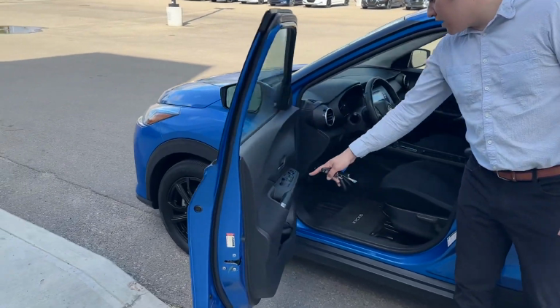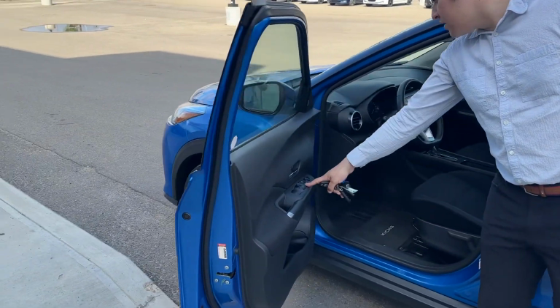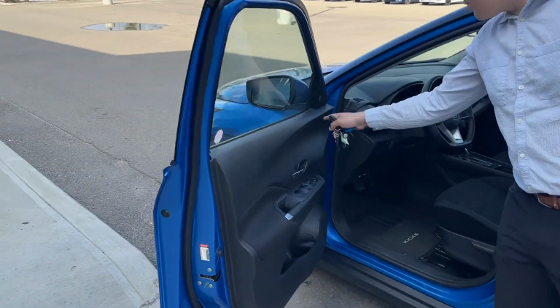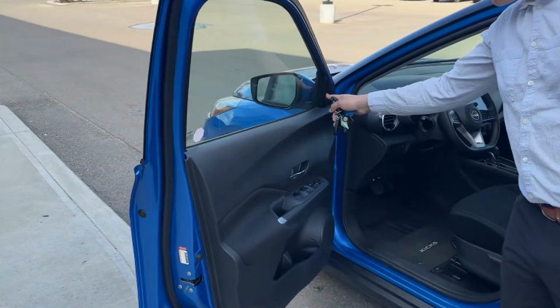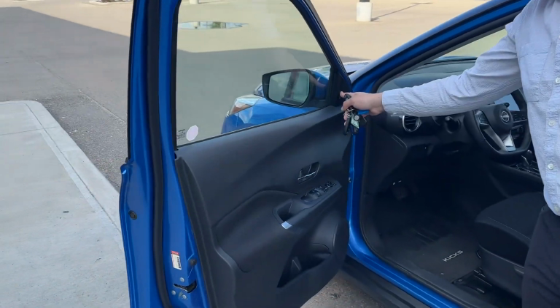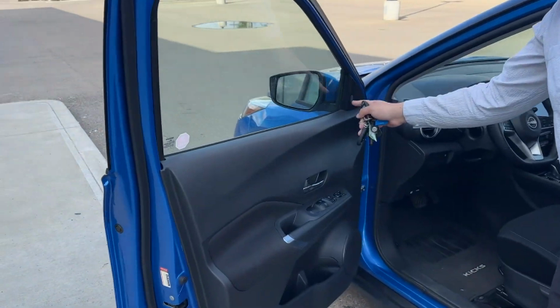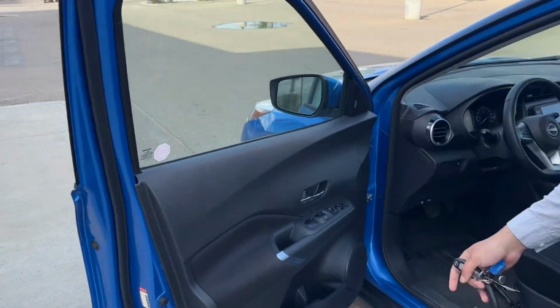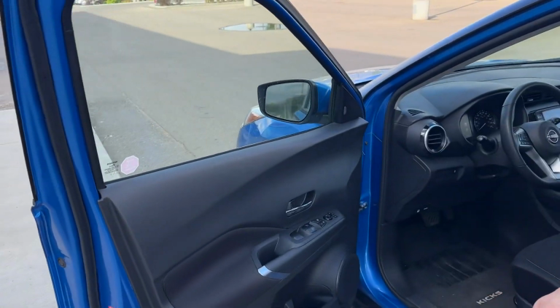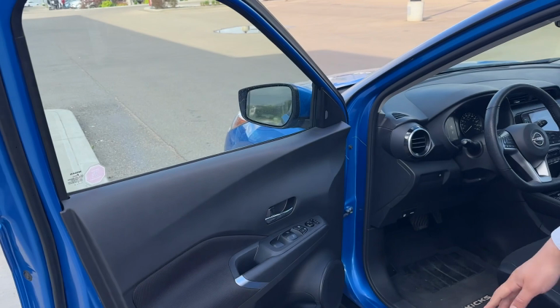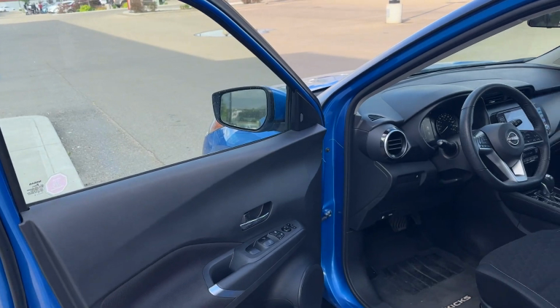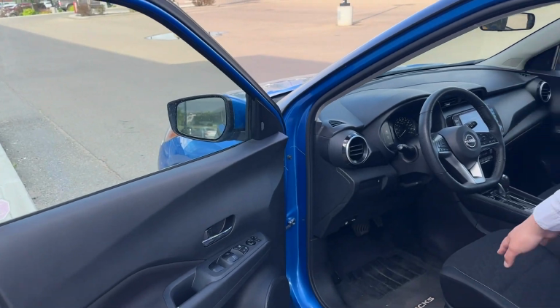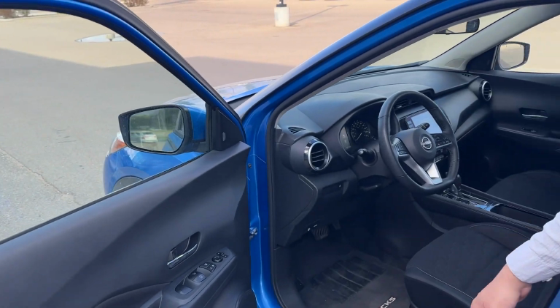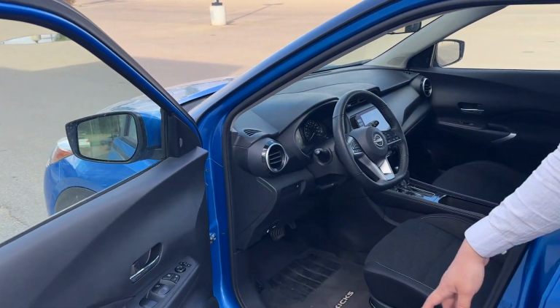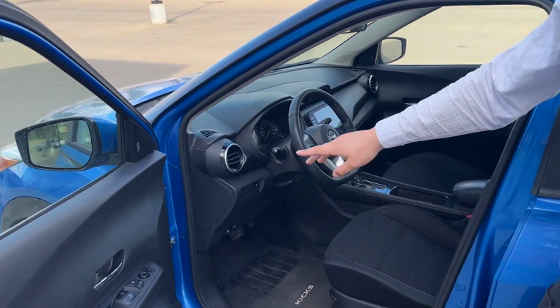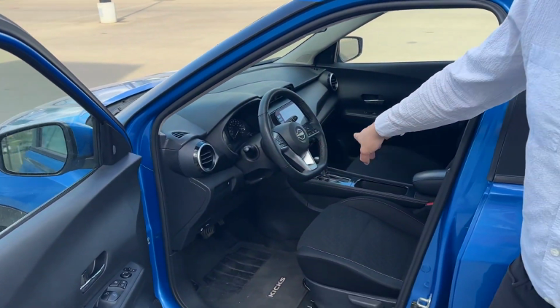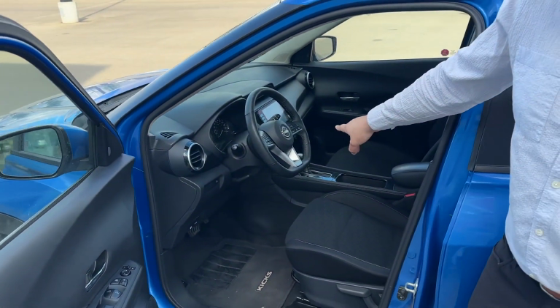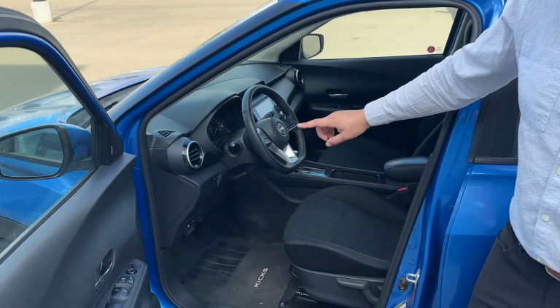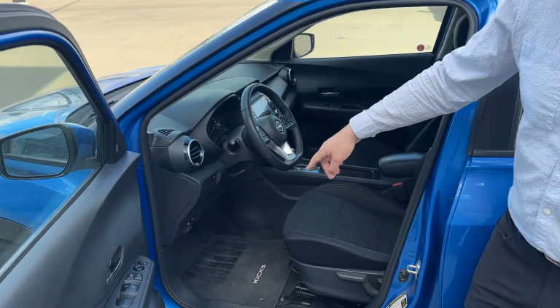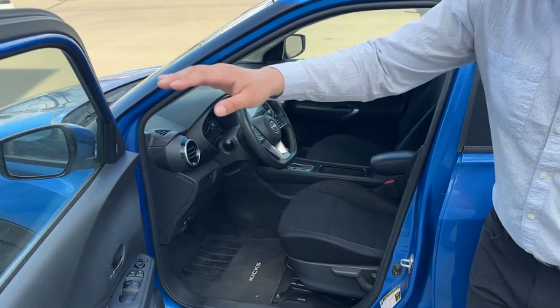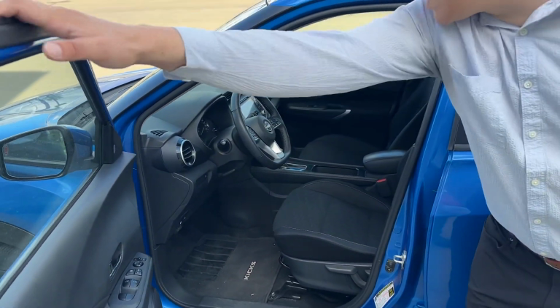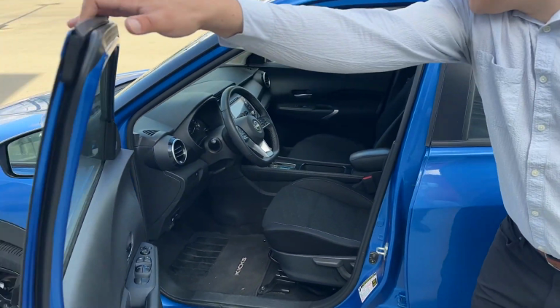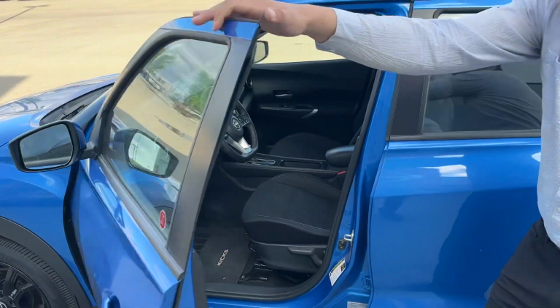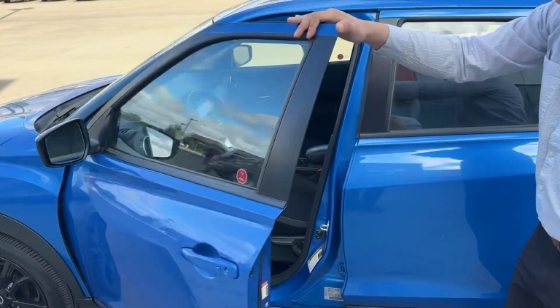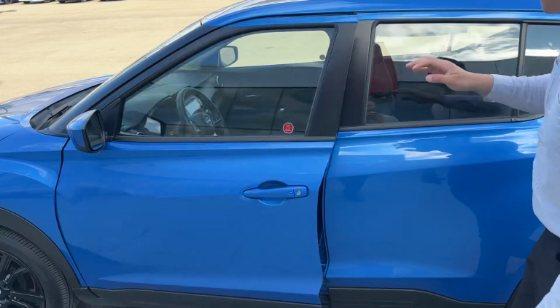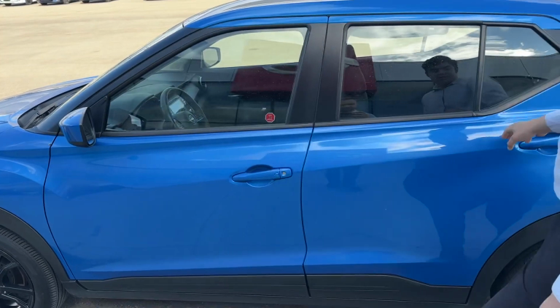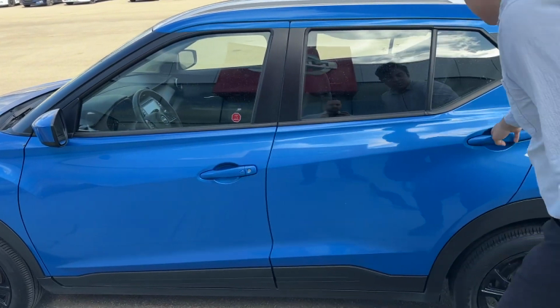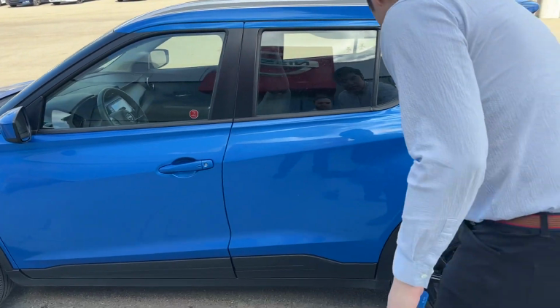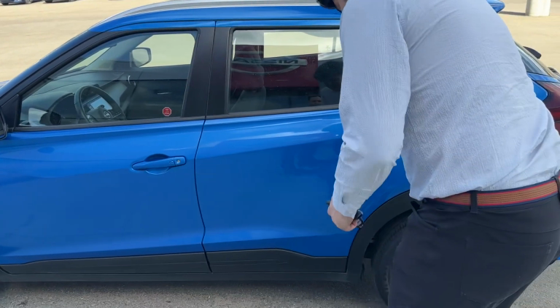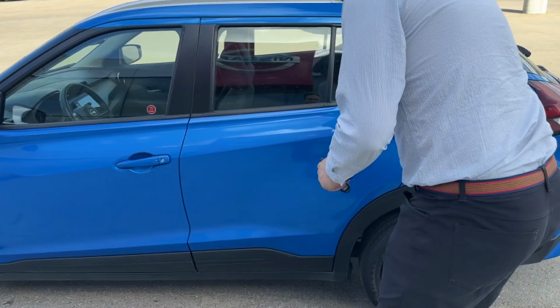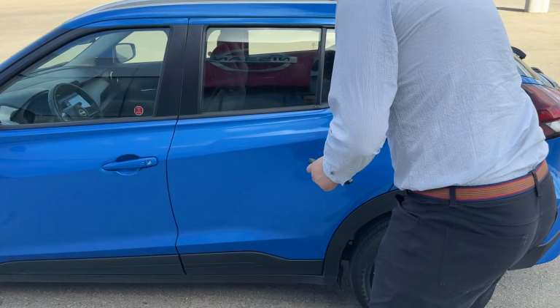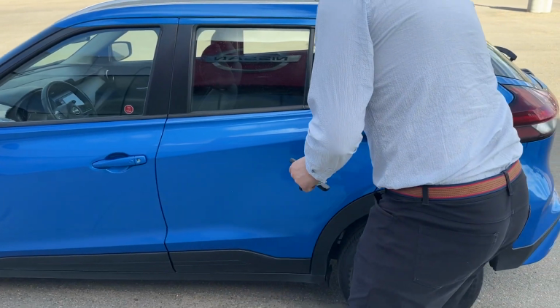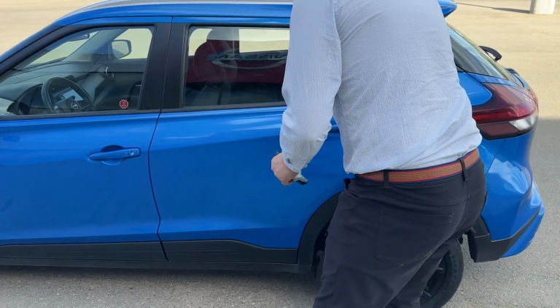You have blind spot assist on the vehicle, very nice cloth seating. You have a heated steering wheel and heated seats in the vehicle as well, and a very nice screen. I'm going to go inside here — let me open the back there as well.